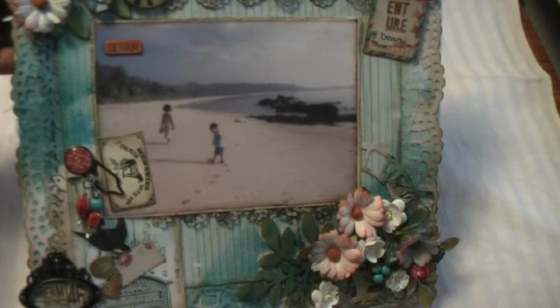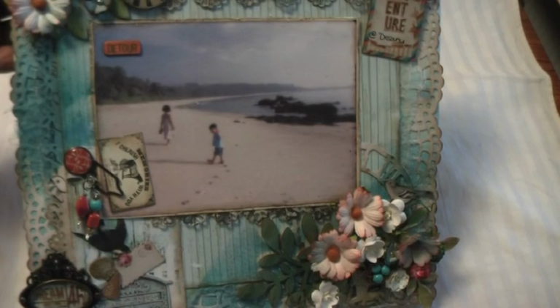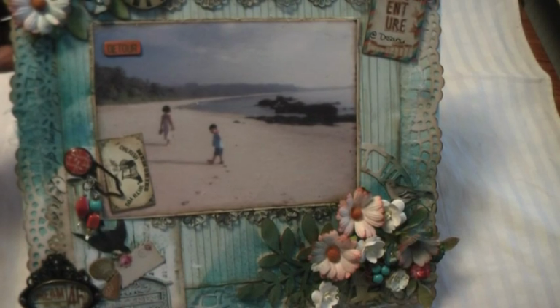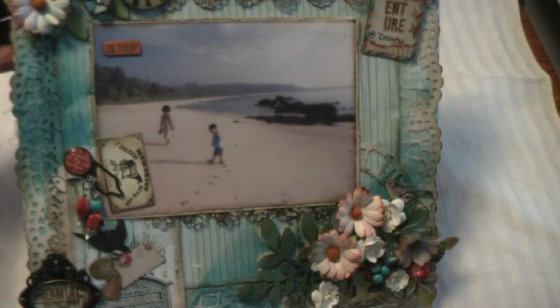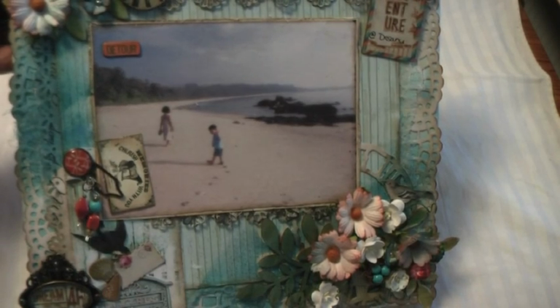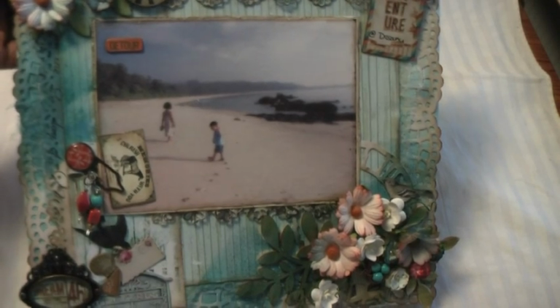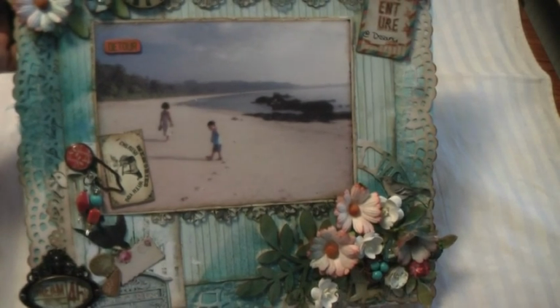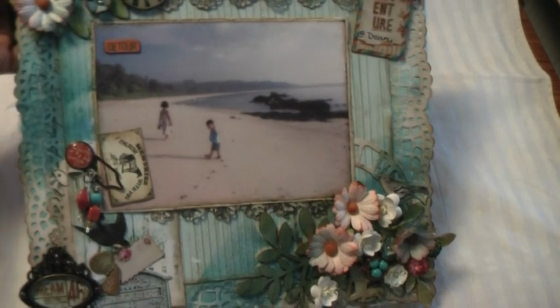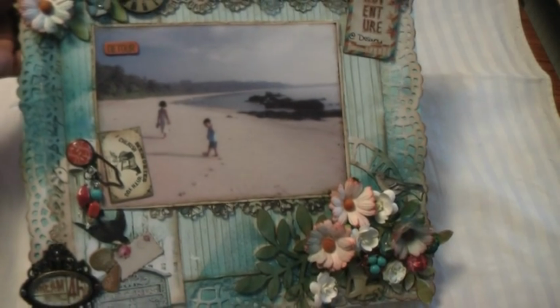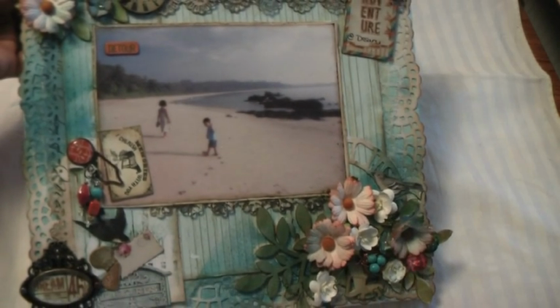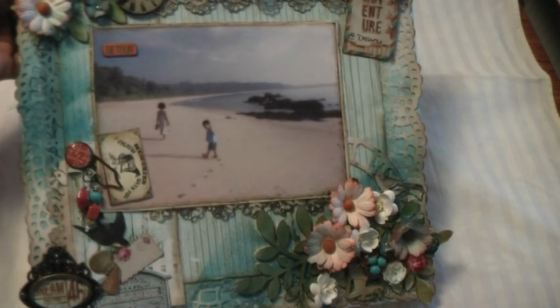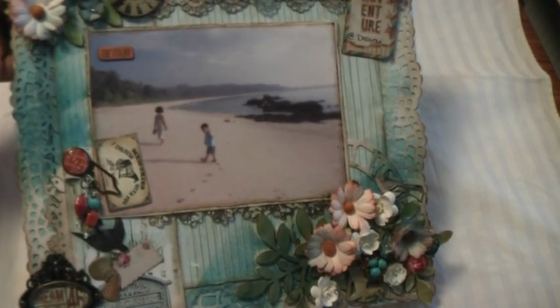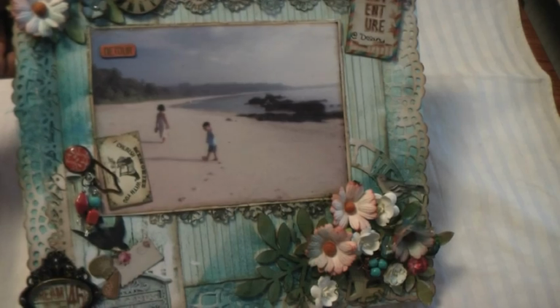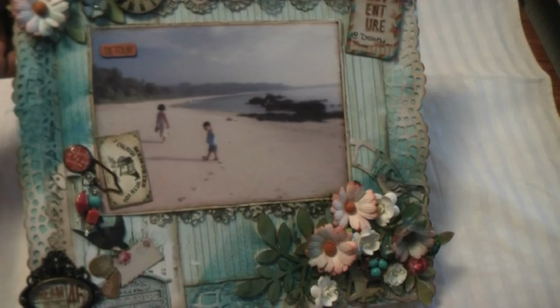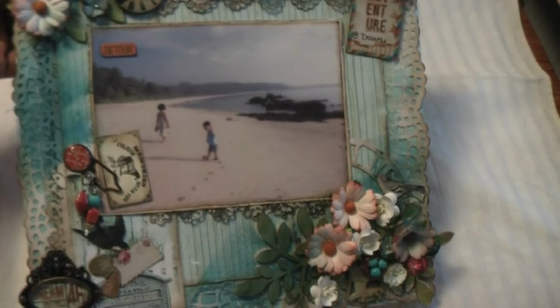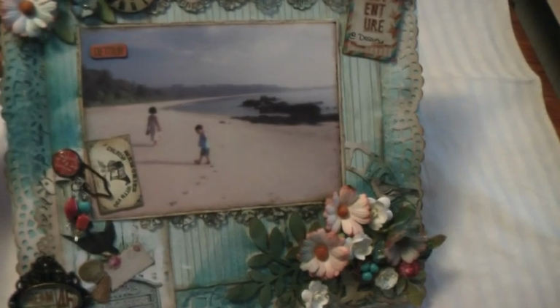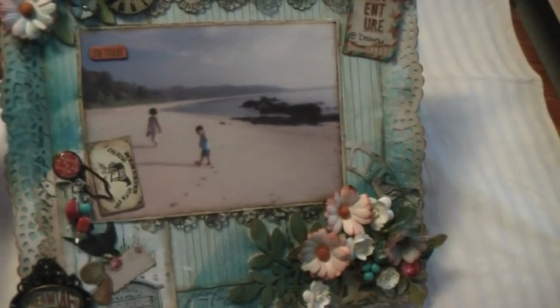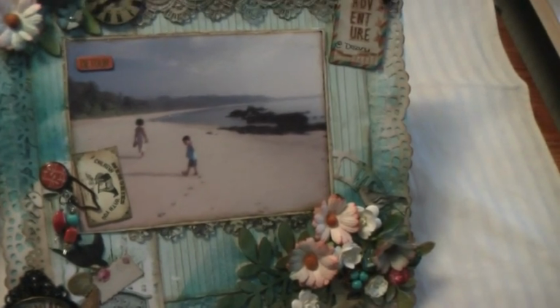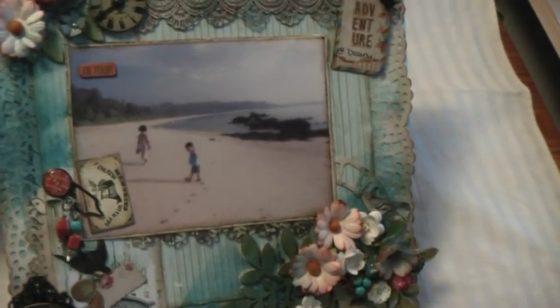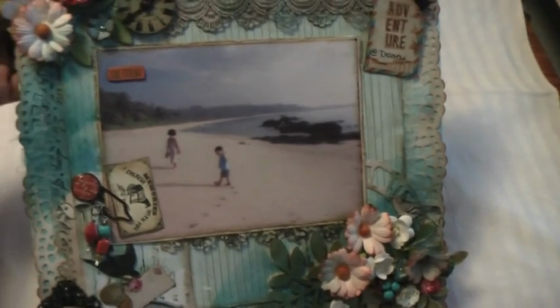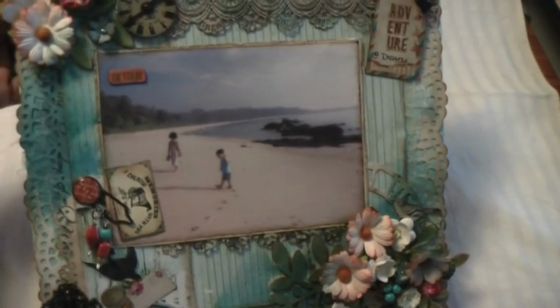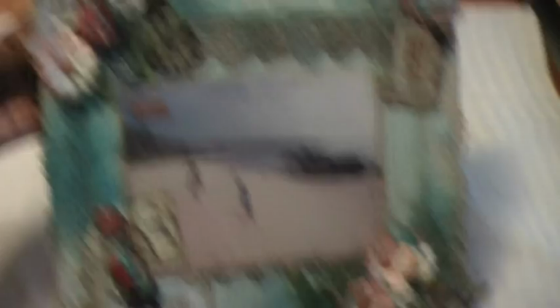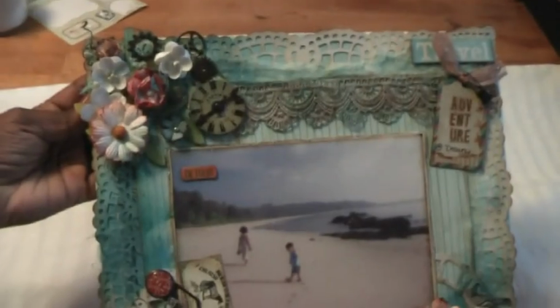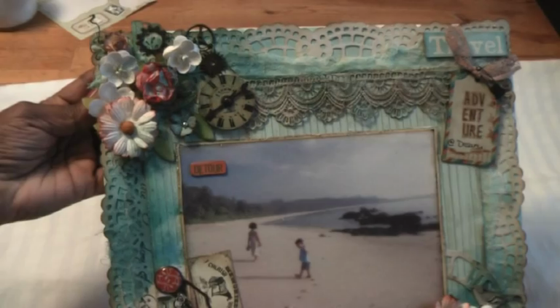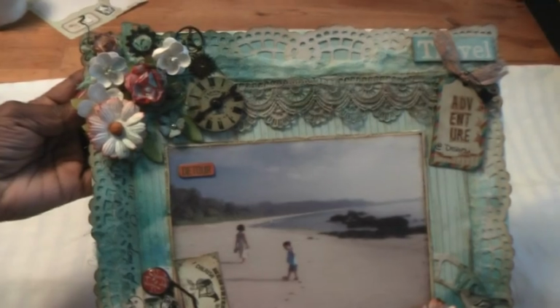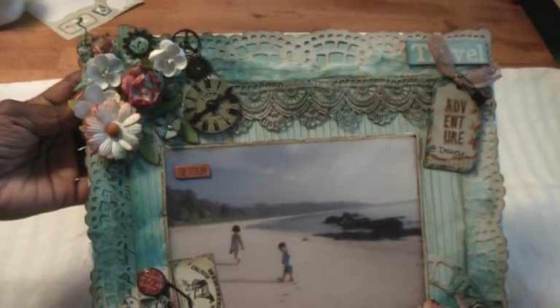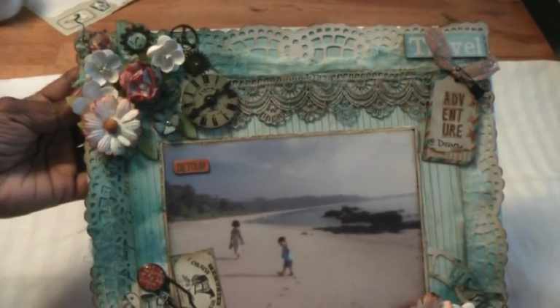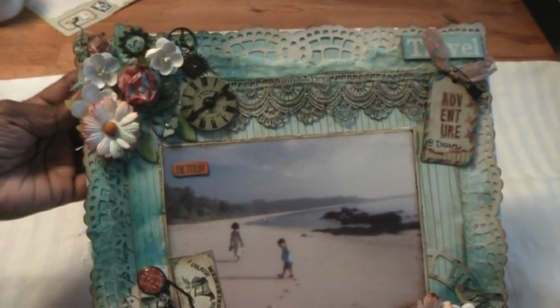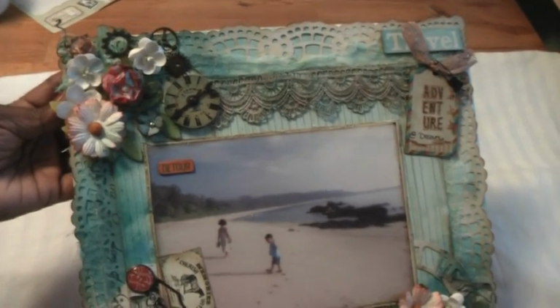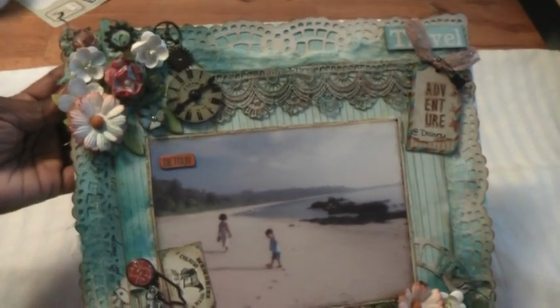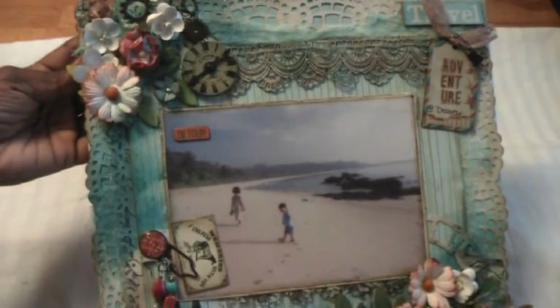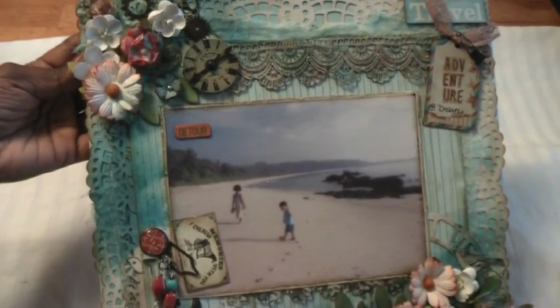Hello everyone, Donna back again. I would like to show you the final canvas layout that I briefly did a quick tutorial on — showing how I go about putting this together.